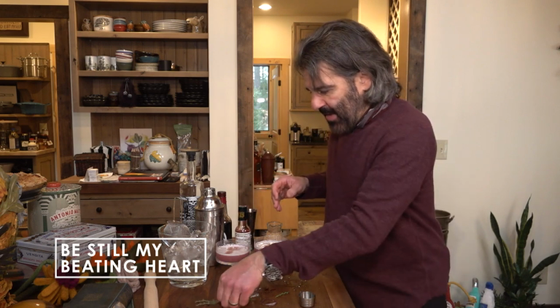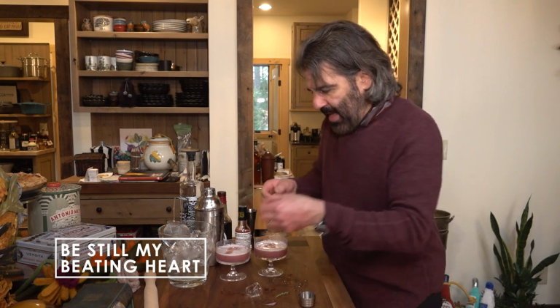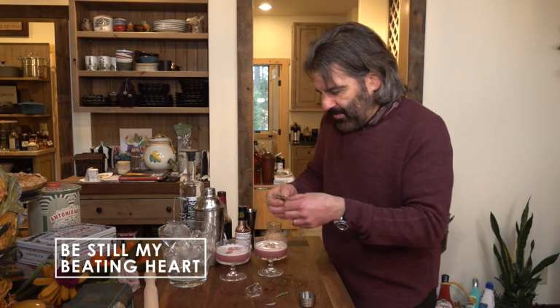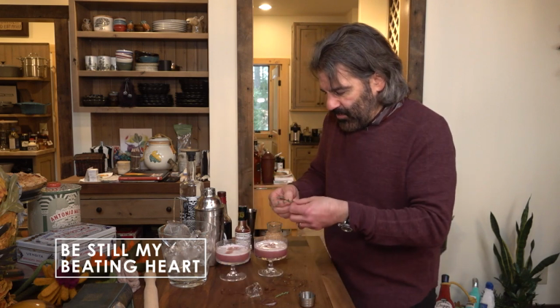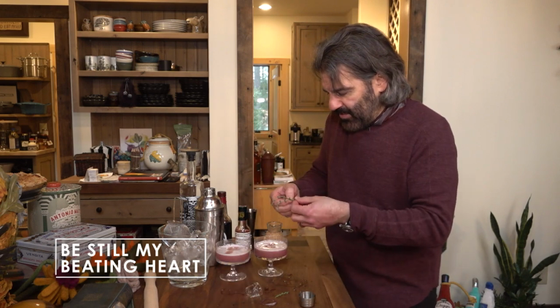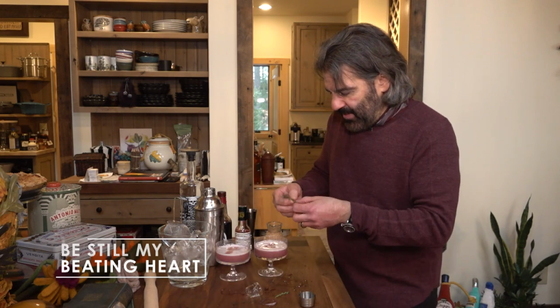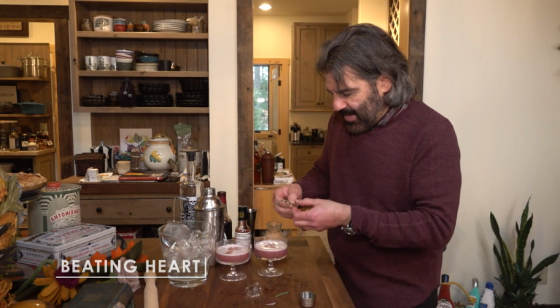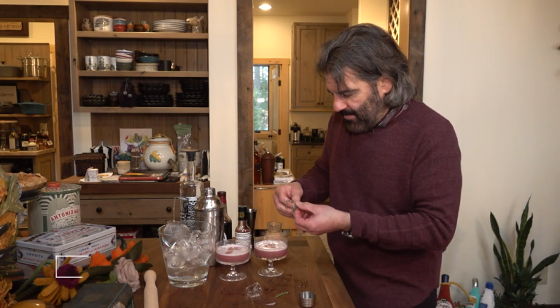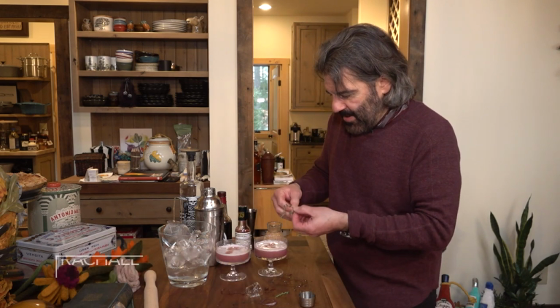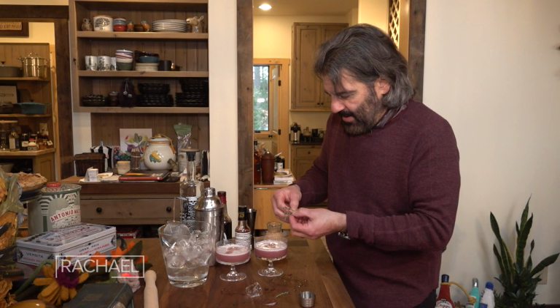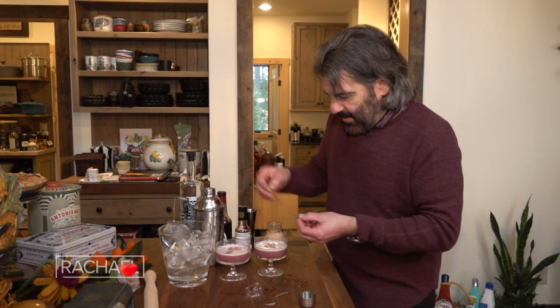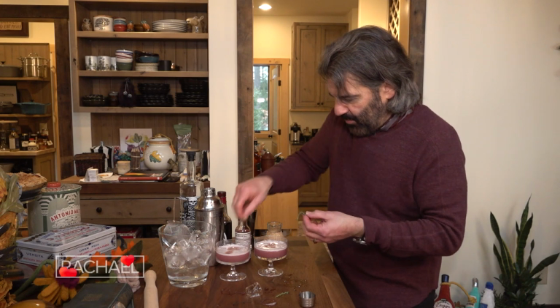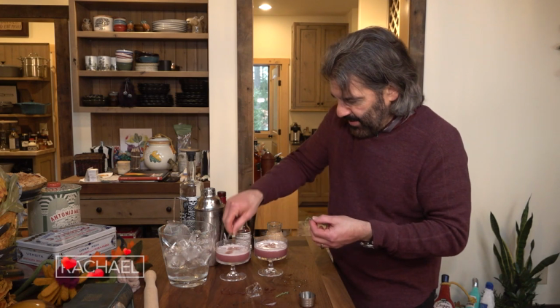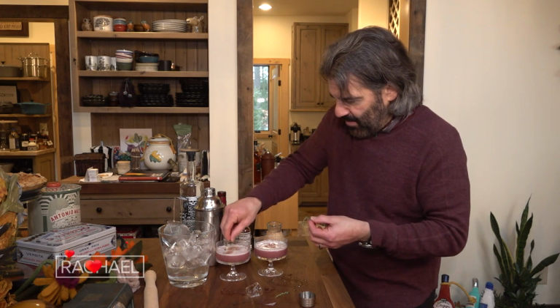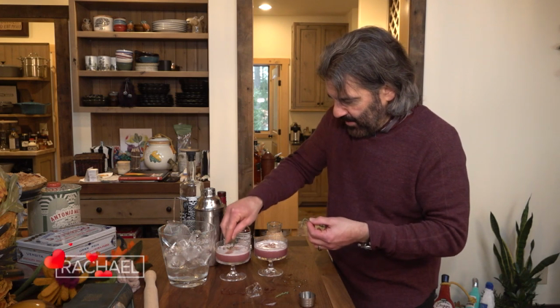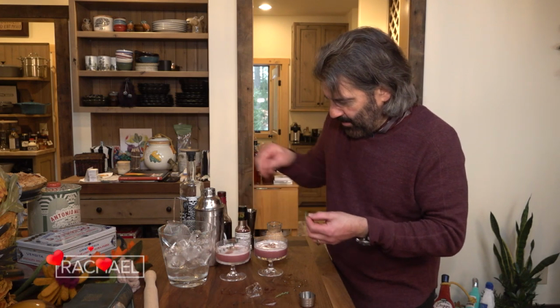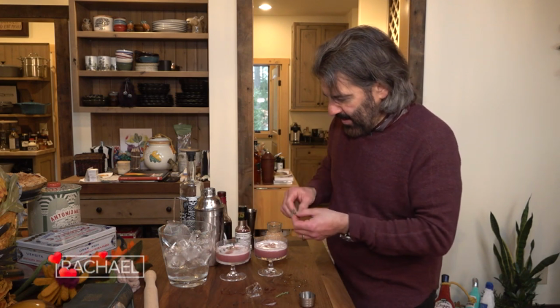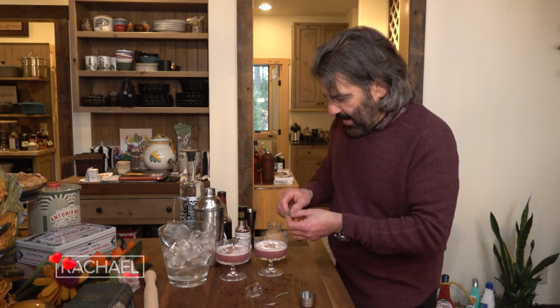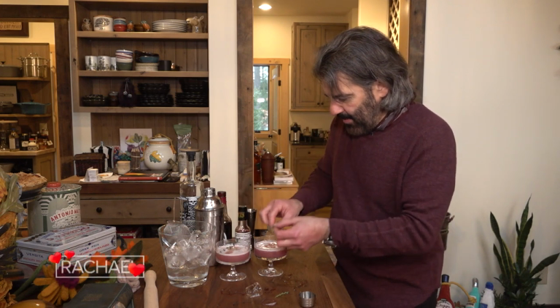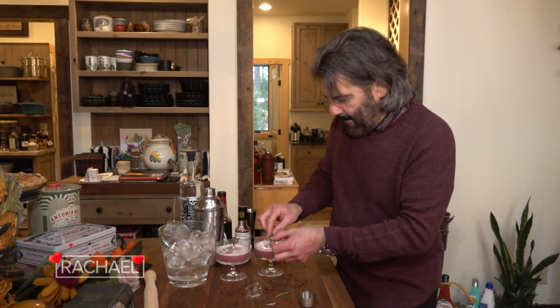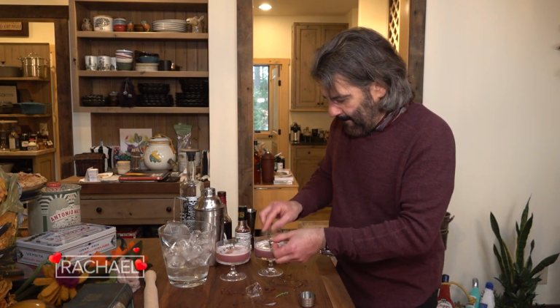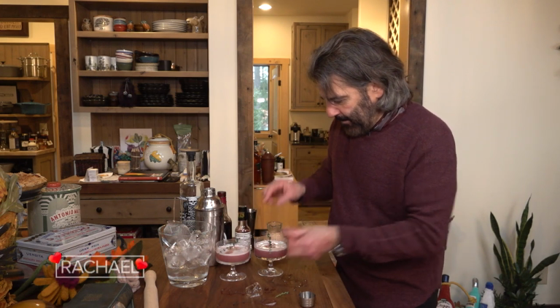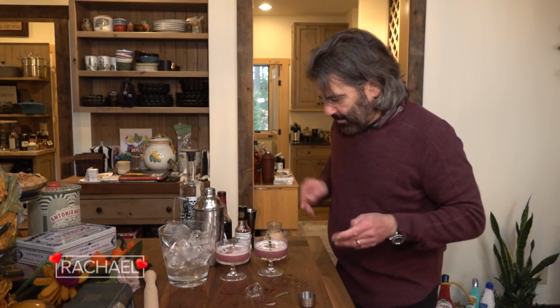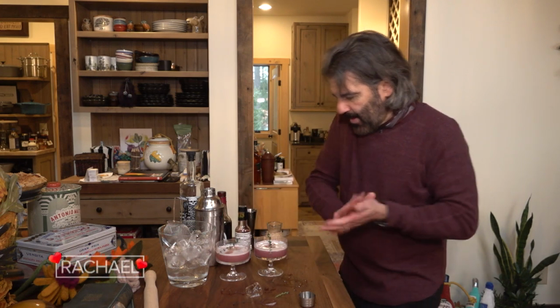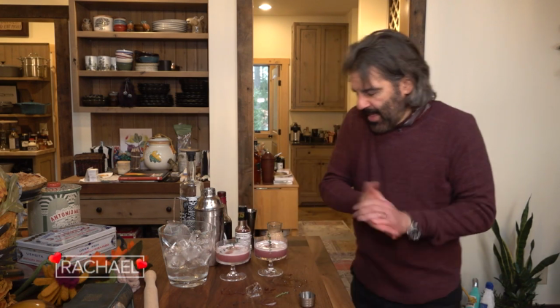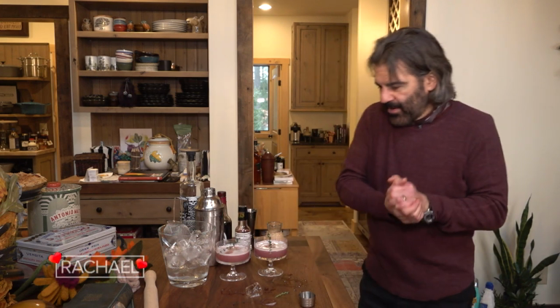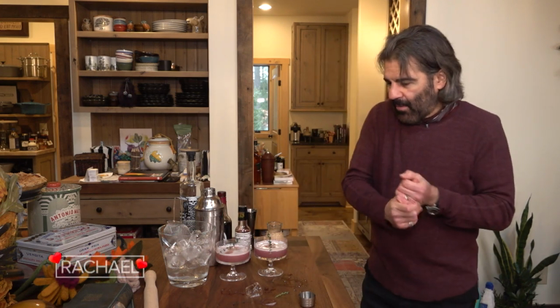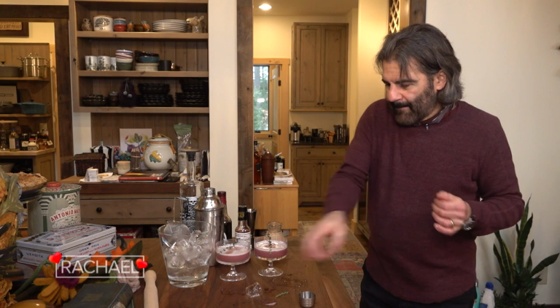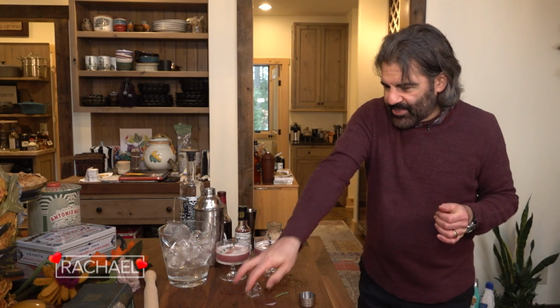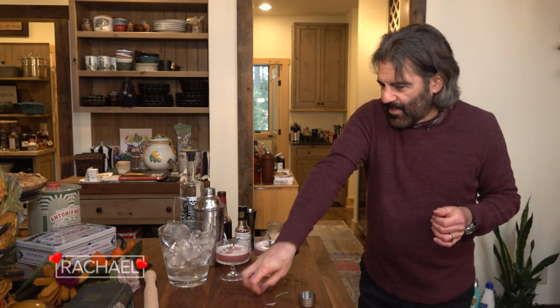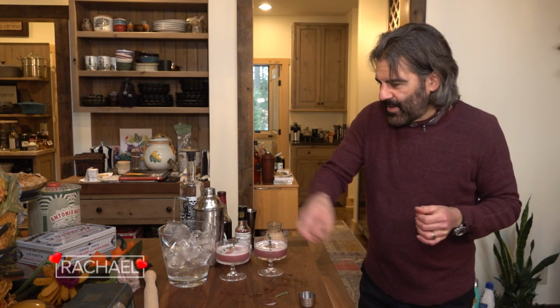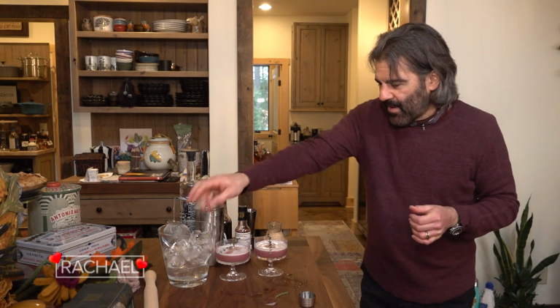And then, just because we have some of these thyme sprigs left over, I'm going to put that on top. And there you go. Be still my beating heart.